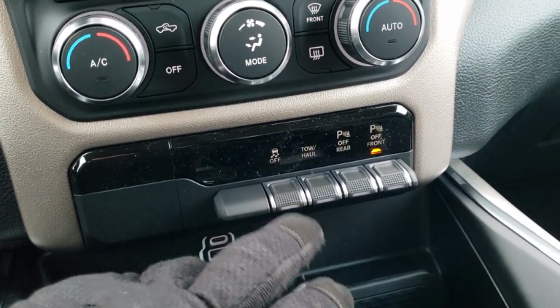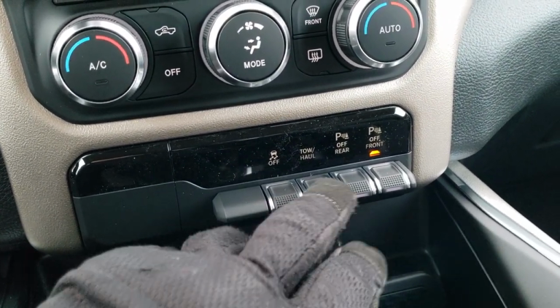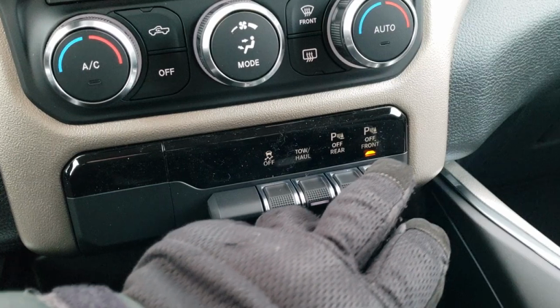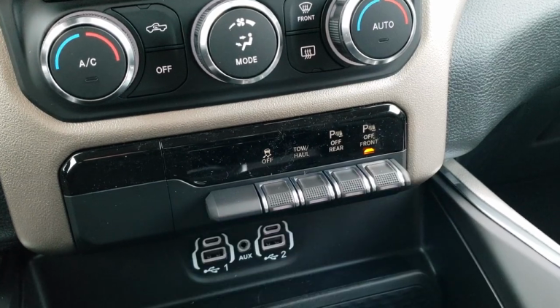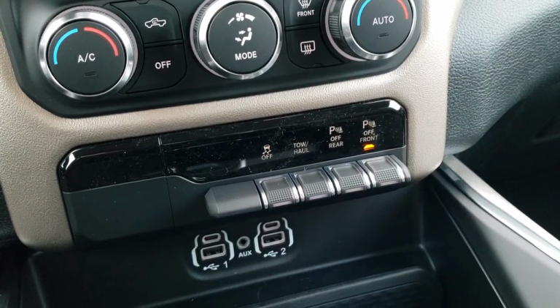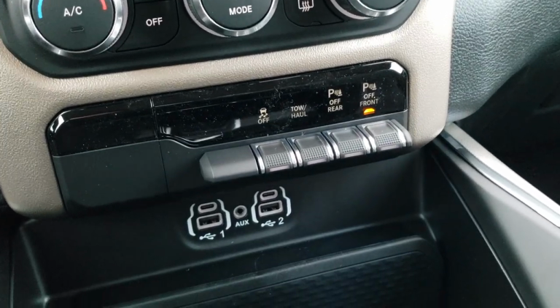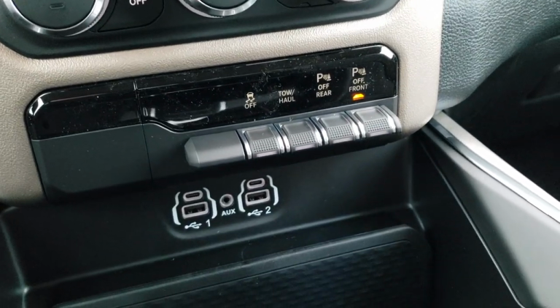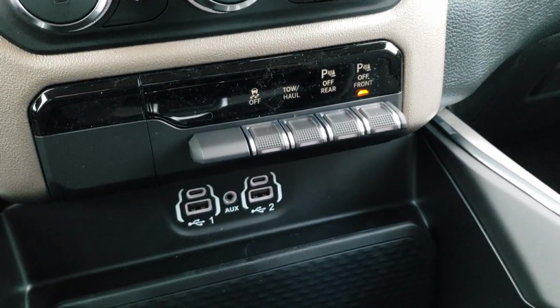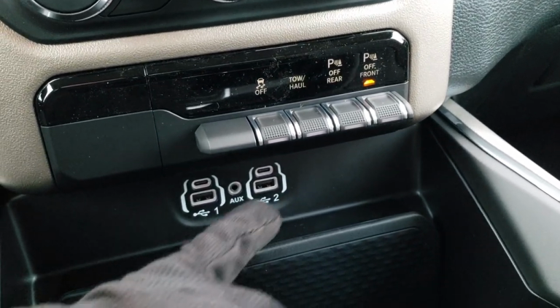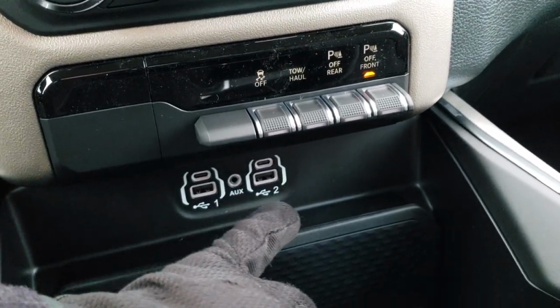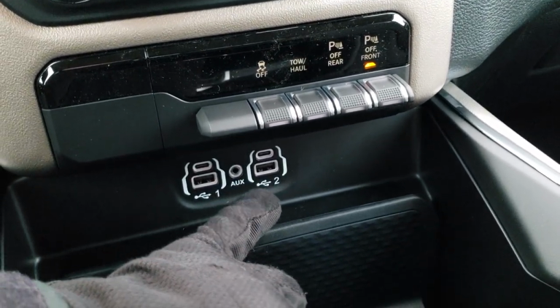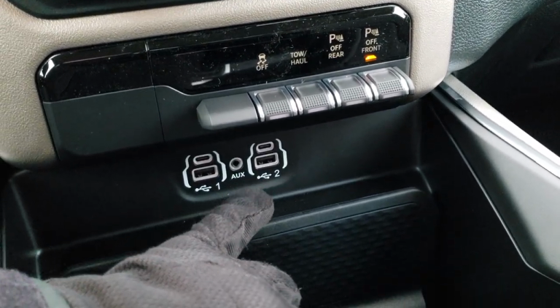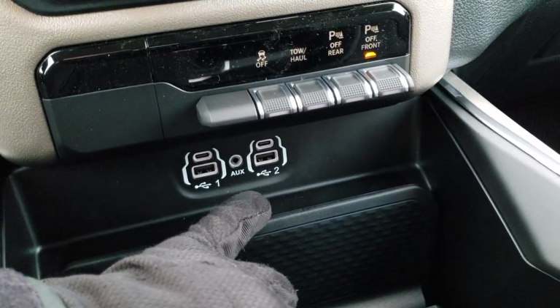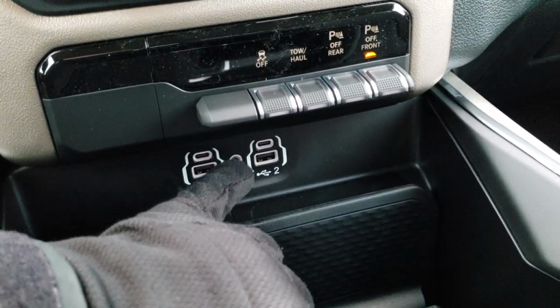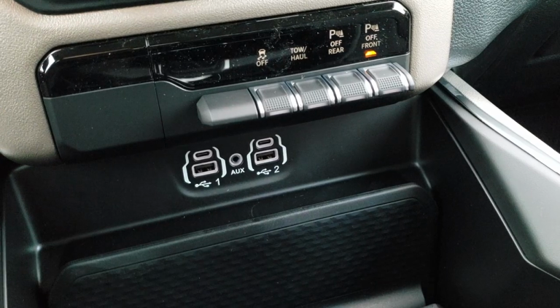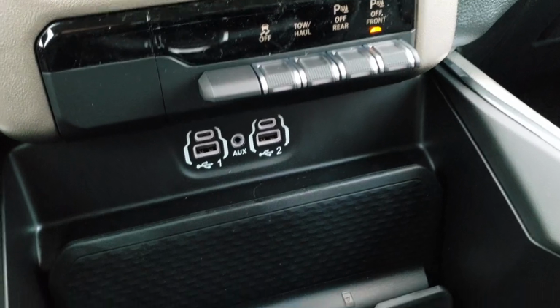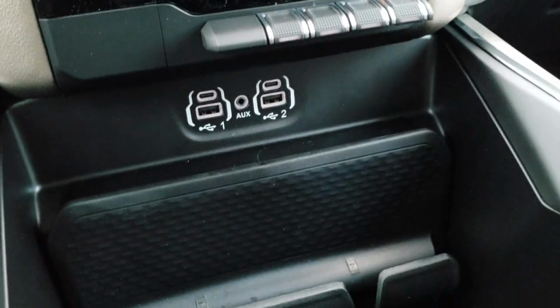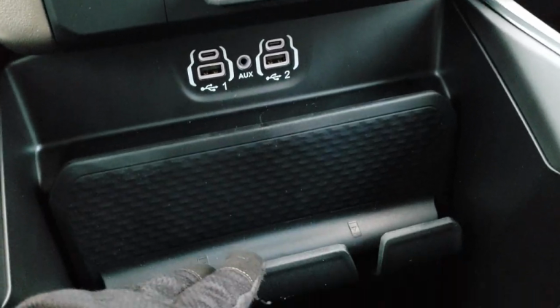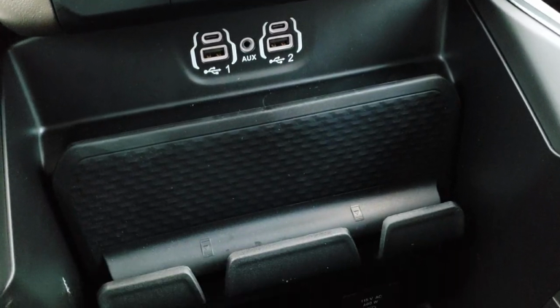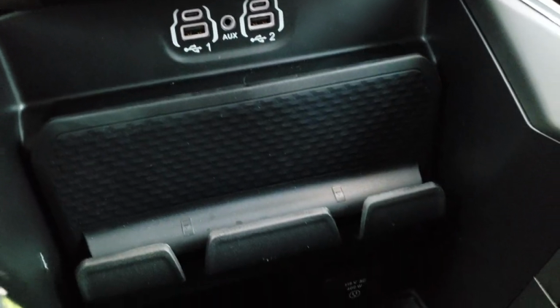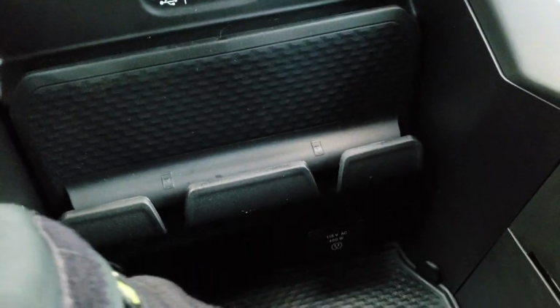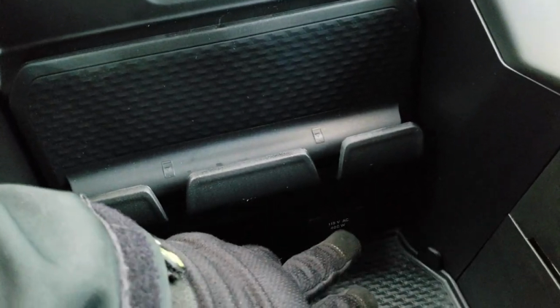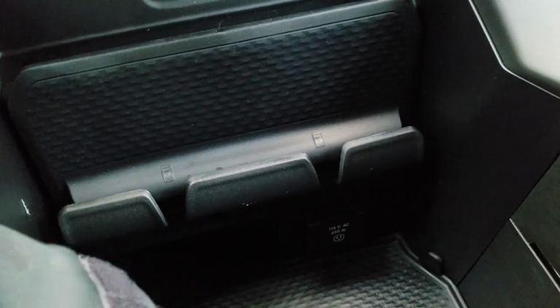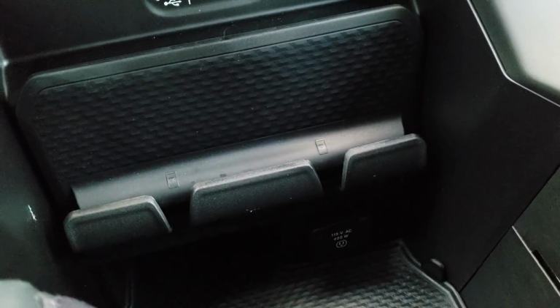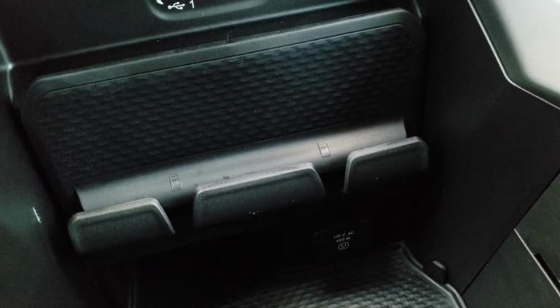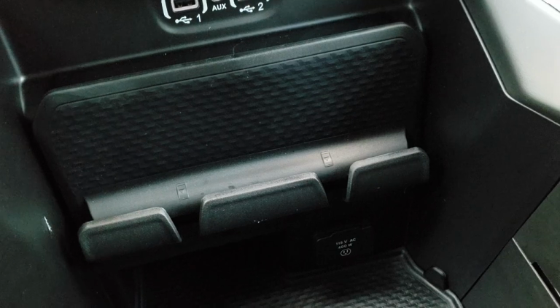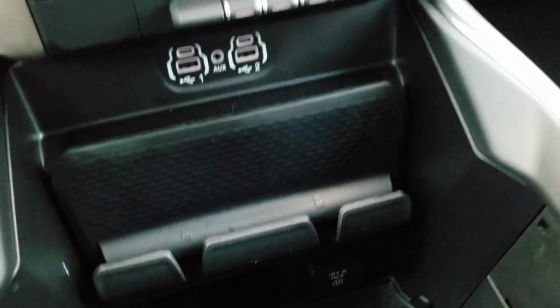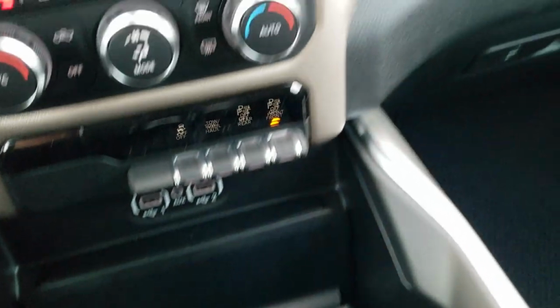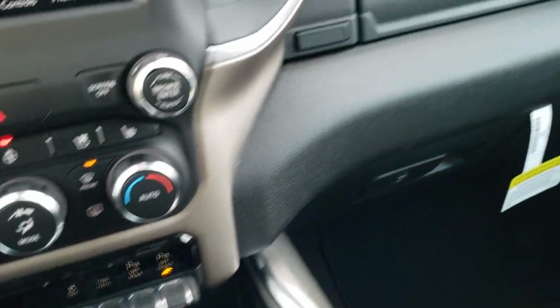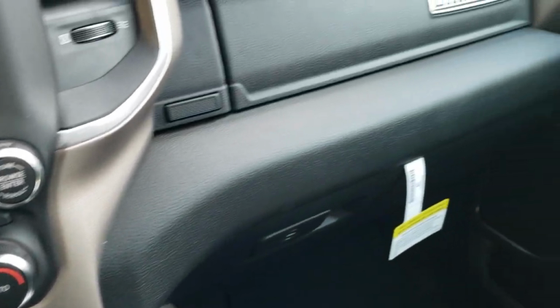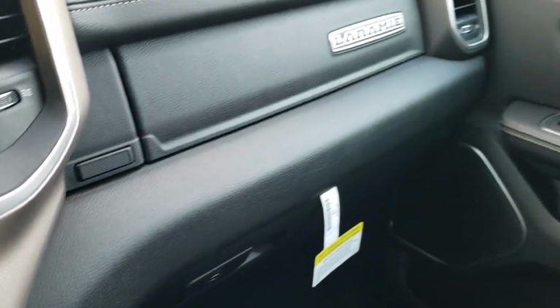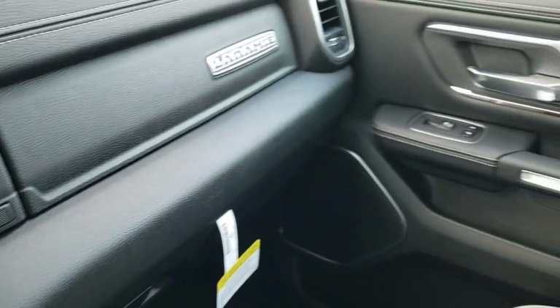You have stability control, tow-haul, and front and rear parking sensors that you can turn on and off. You get two USBs, two USB-Cs, and an AUX jack up here, as well as a cell phone holder. You also get a 115-volt, 400-watt plug-in and dual glove boxes.